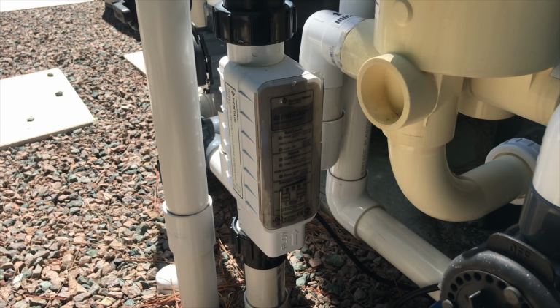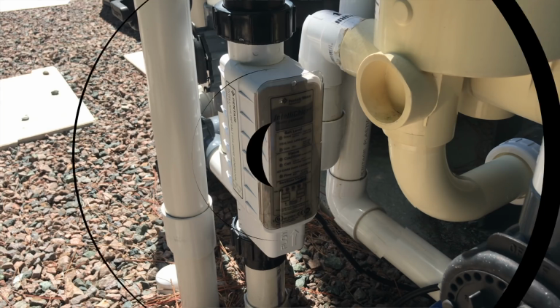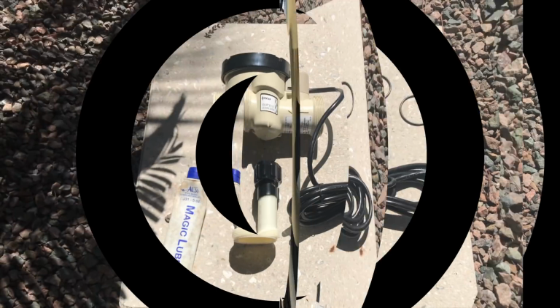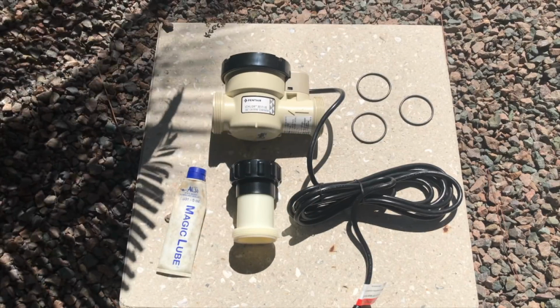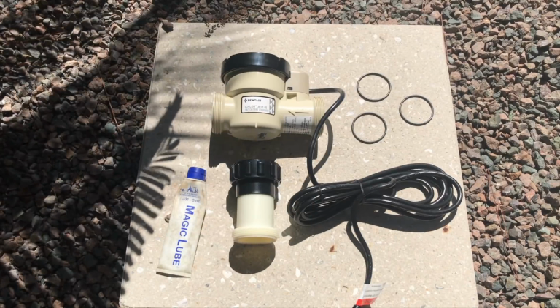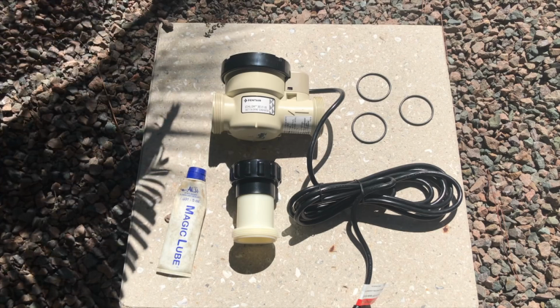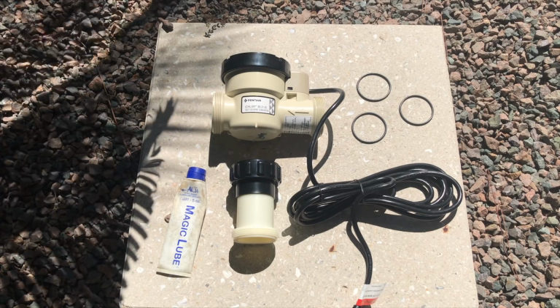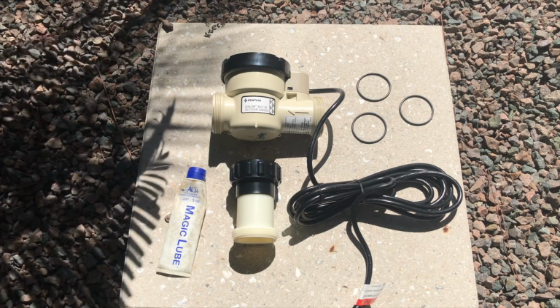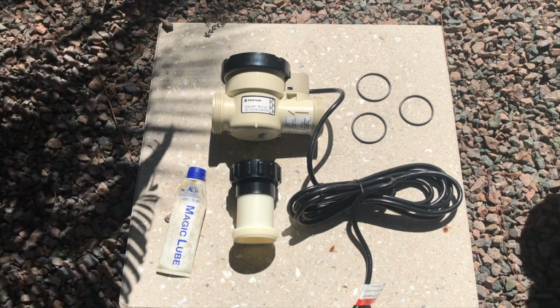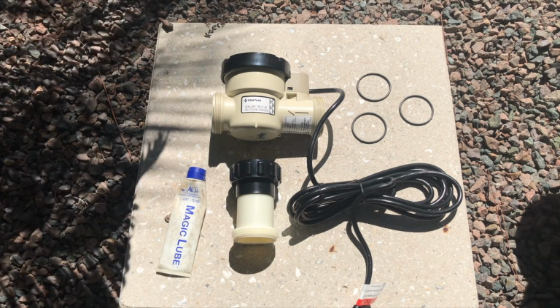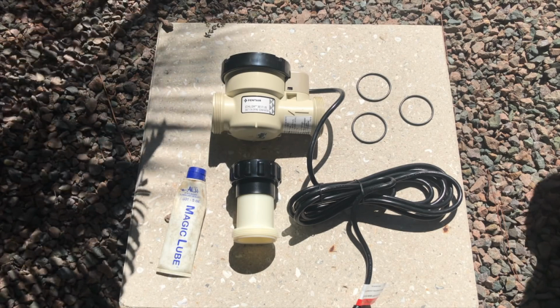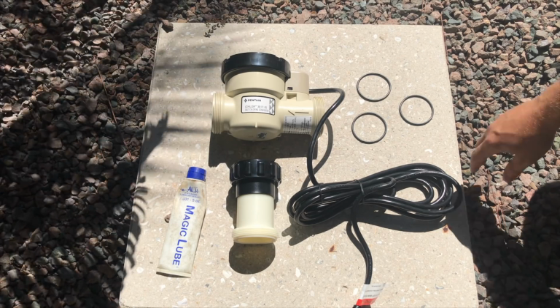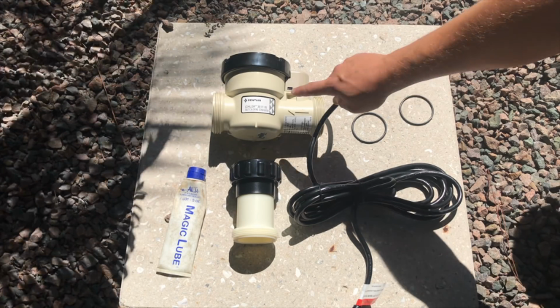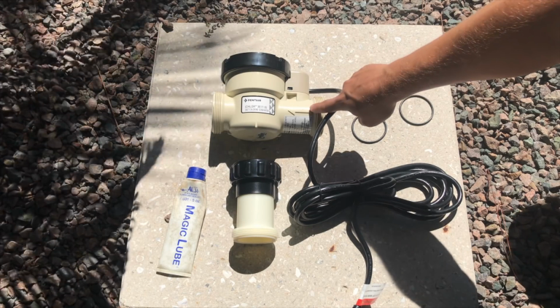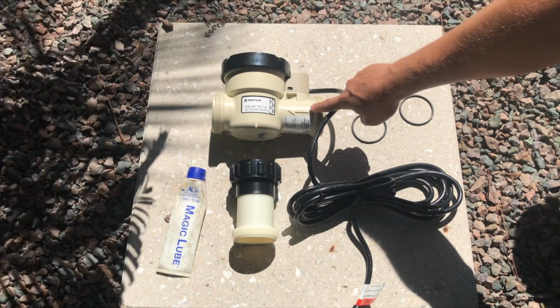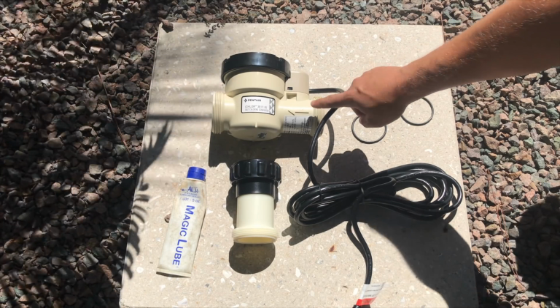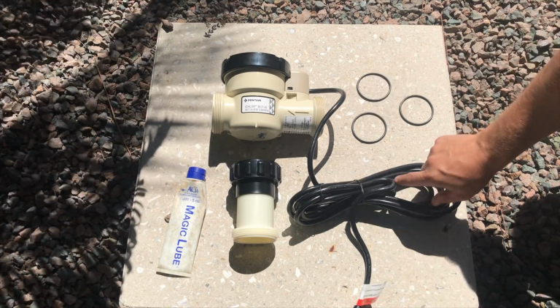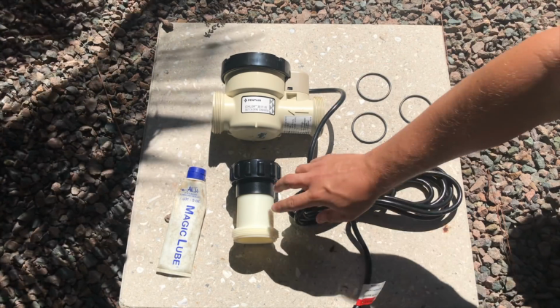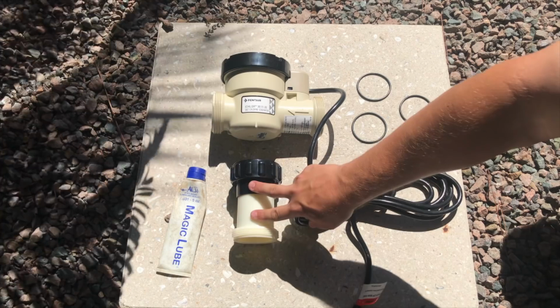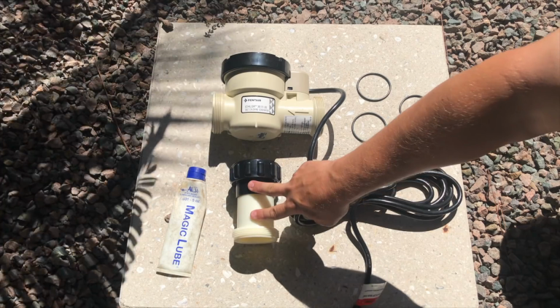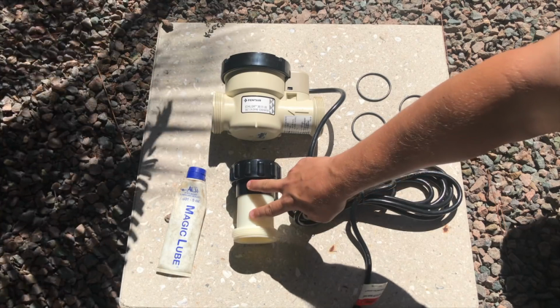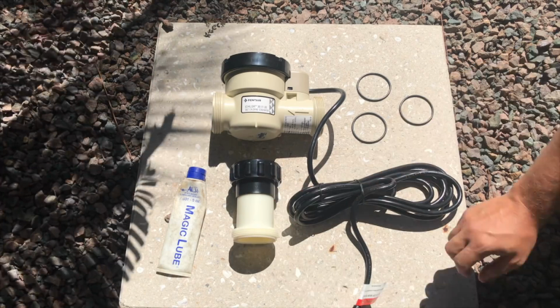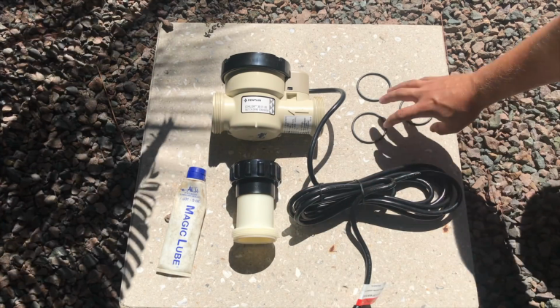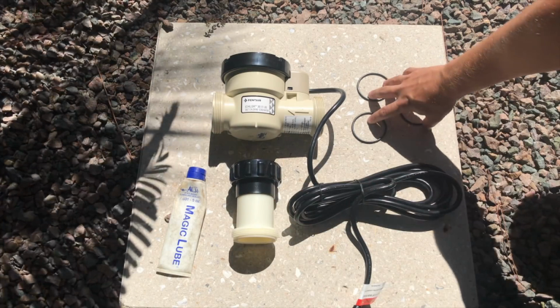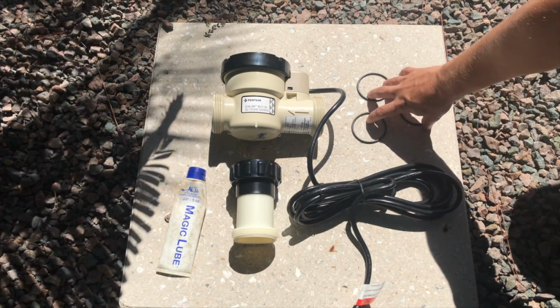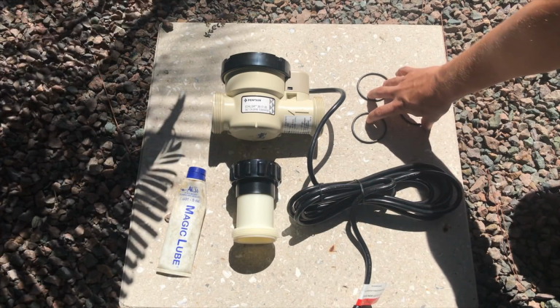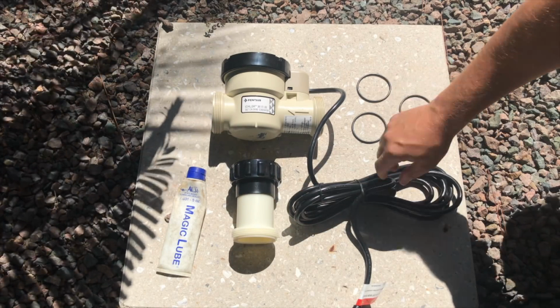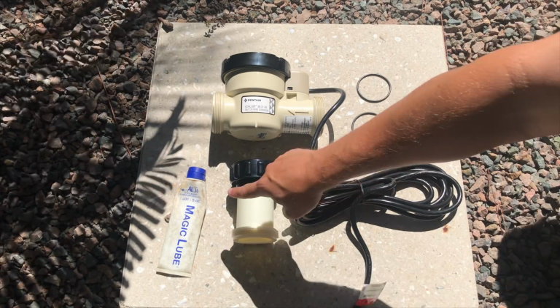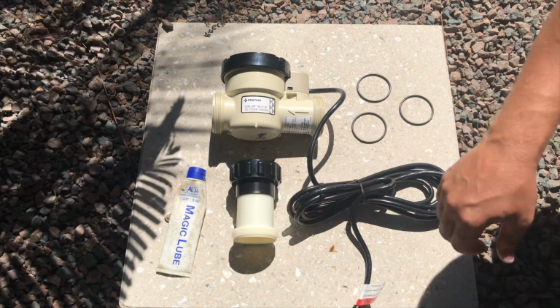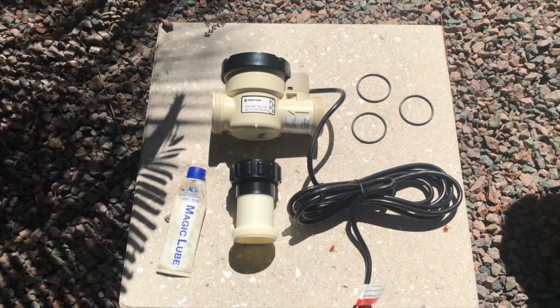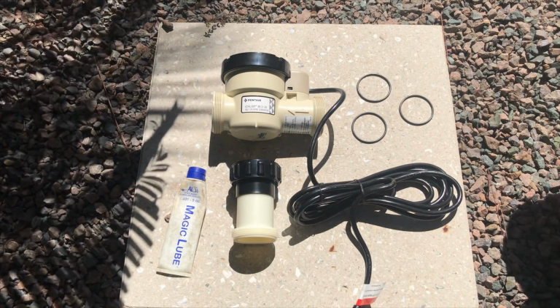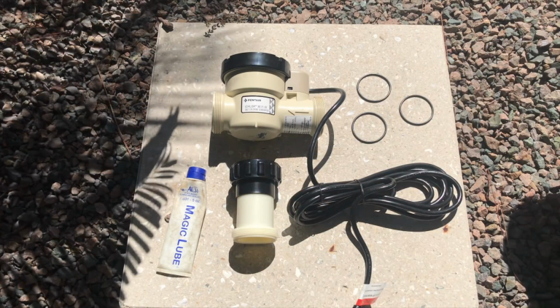Here's a small parts list. You need the iClor 30 itself, you need the IntelliClor adapter, you need the o-rings for the unions, and of course some magic lube for the o-rings. So let's go ahead and get started.